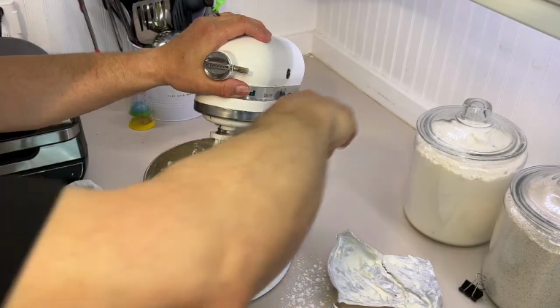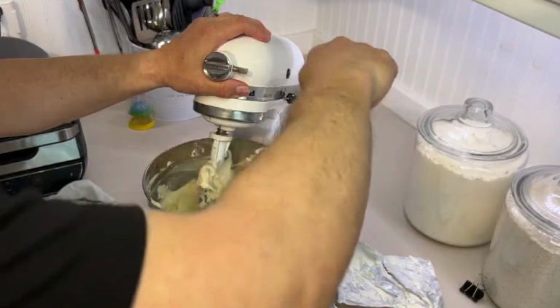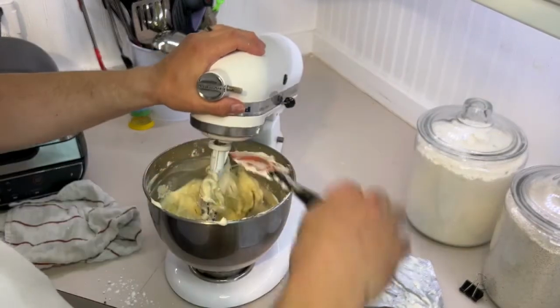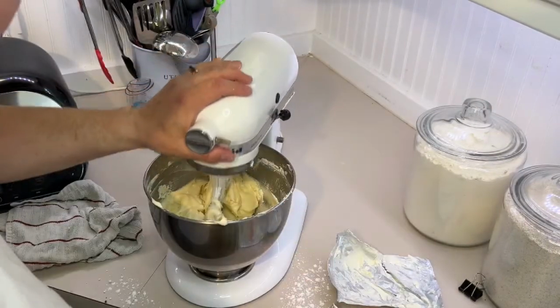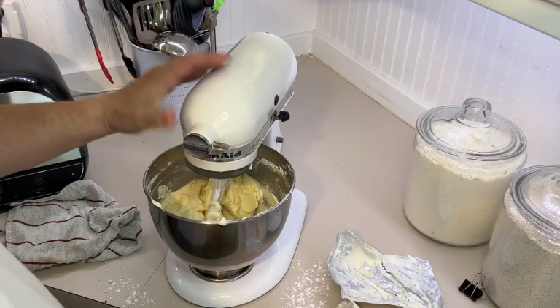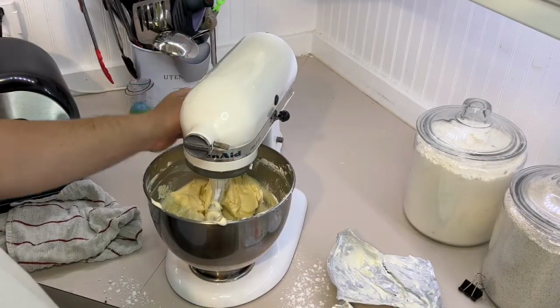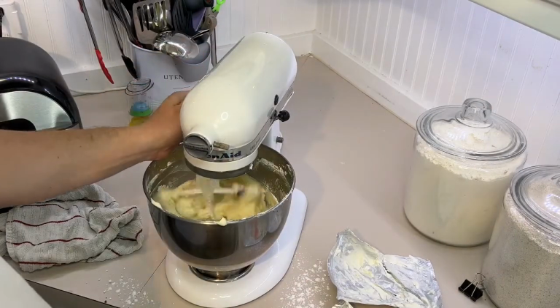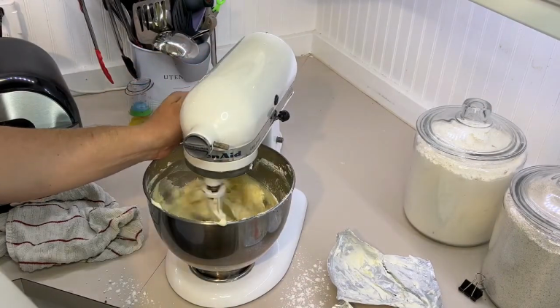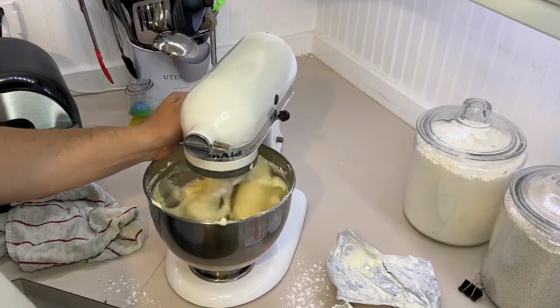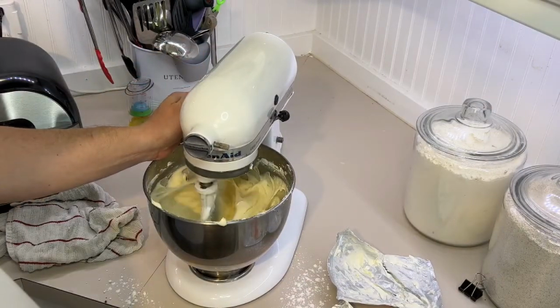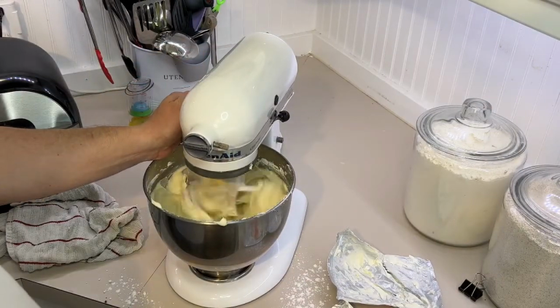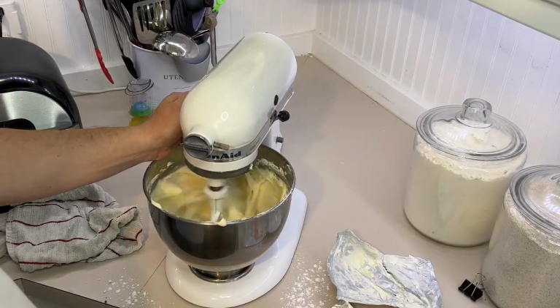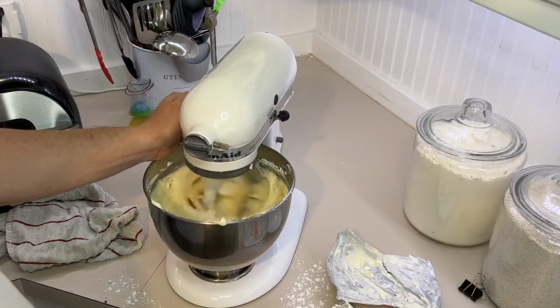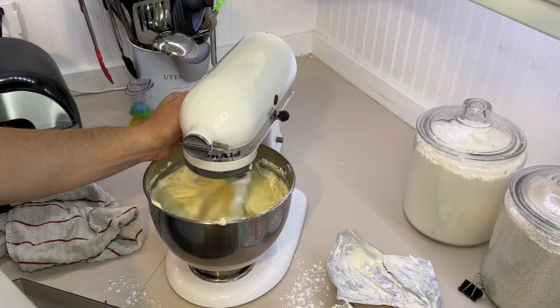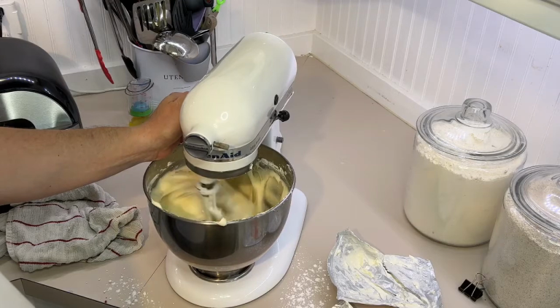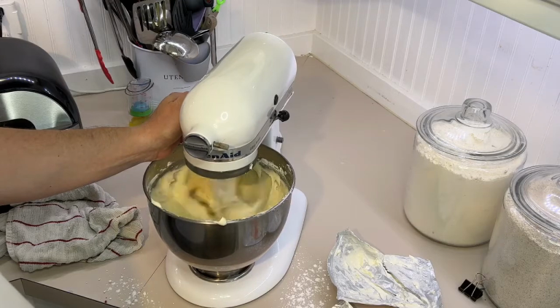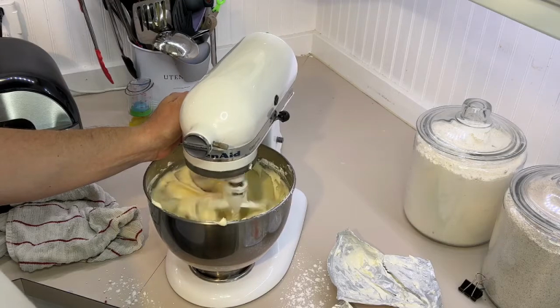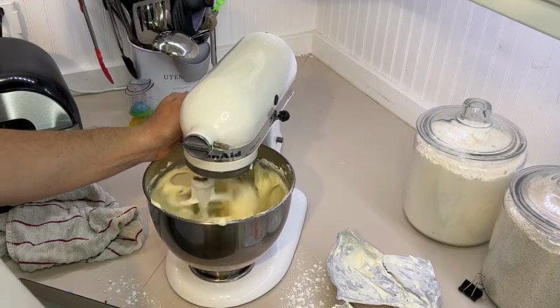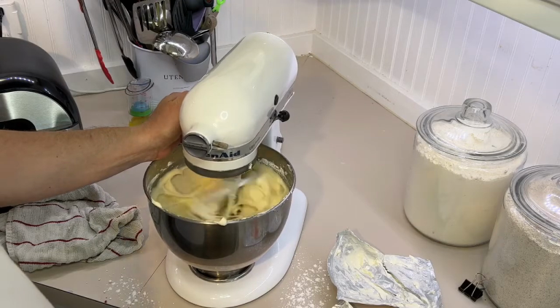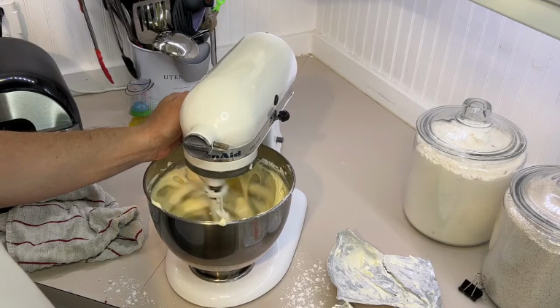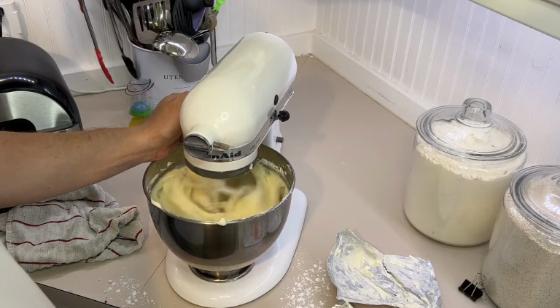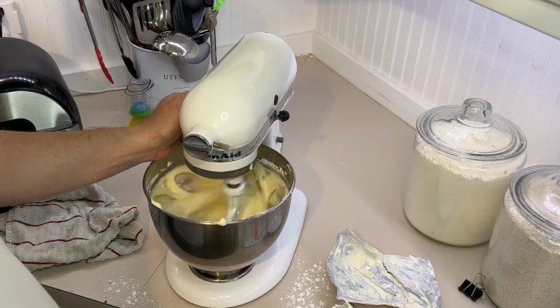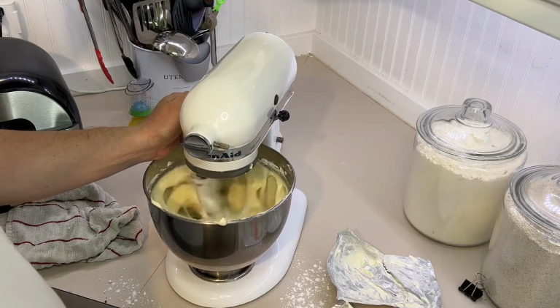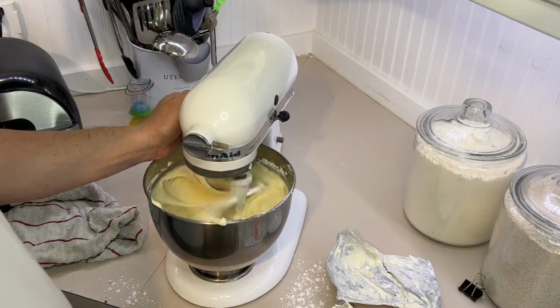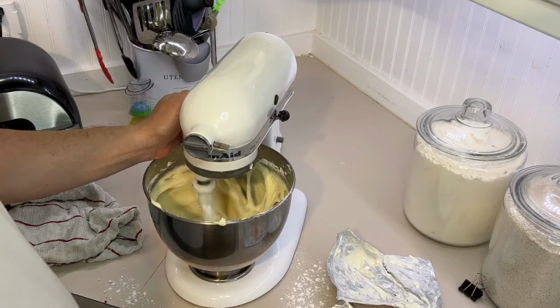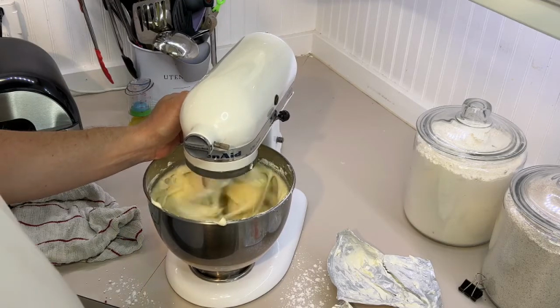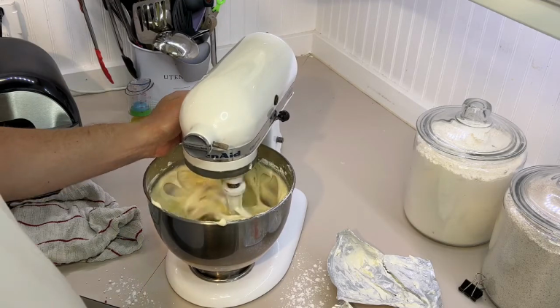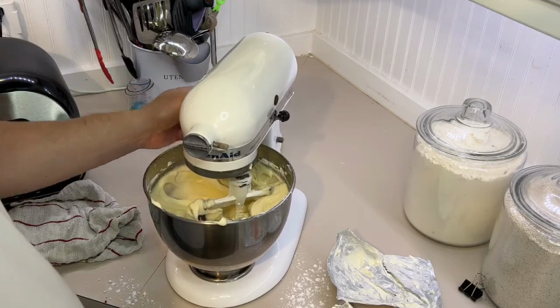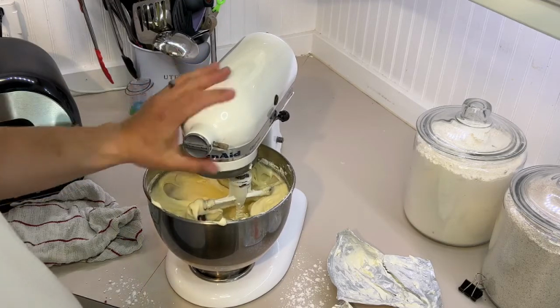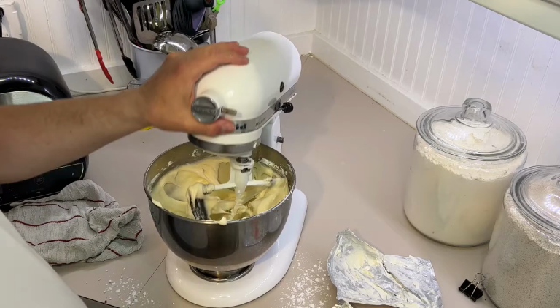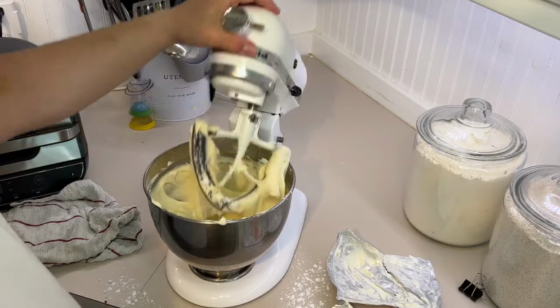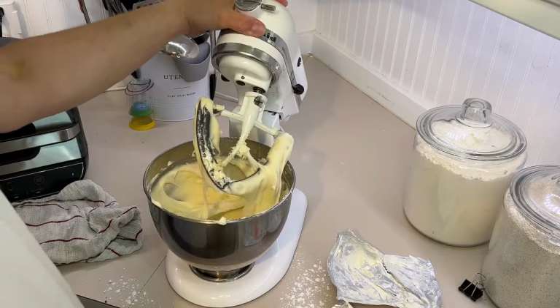And that's how easy it is to make cream cheese icing that tastes like a restaurant. Super easy. Boom.